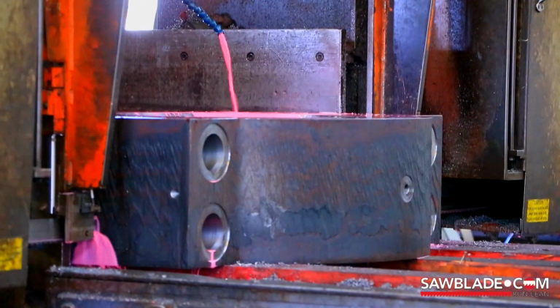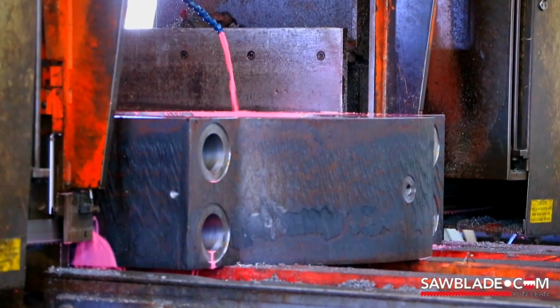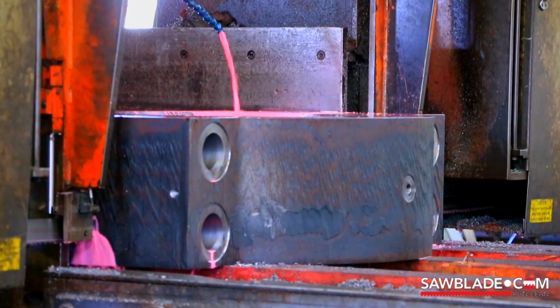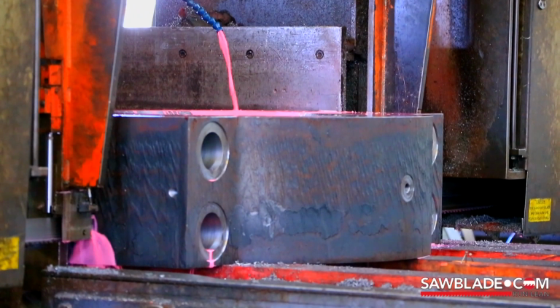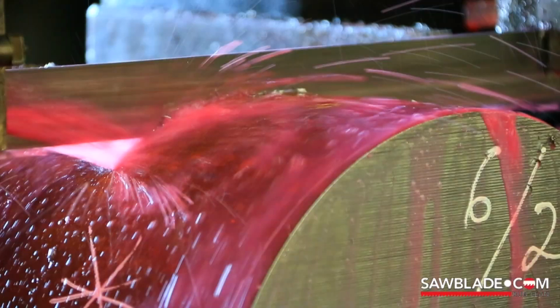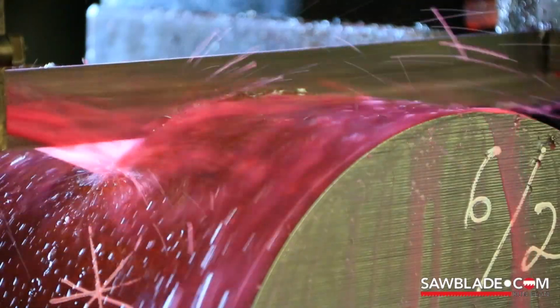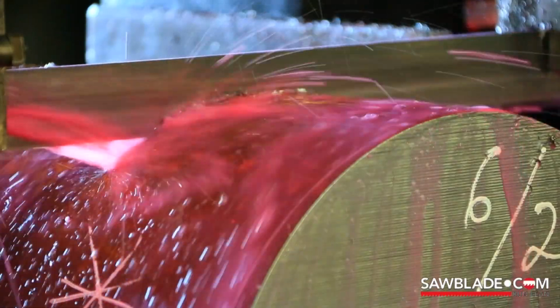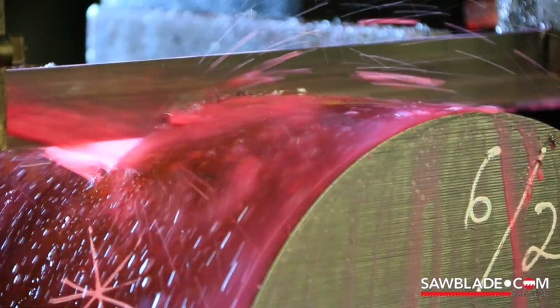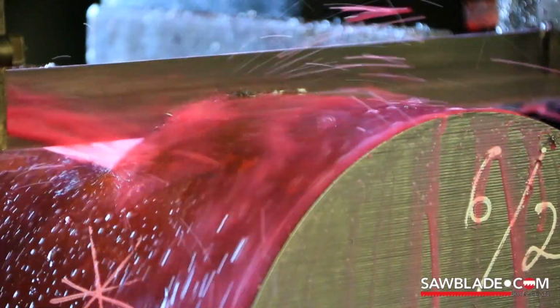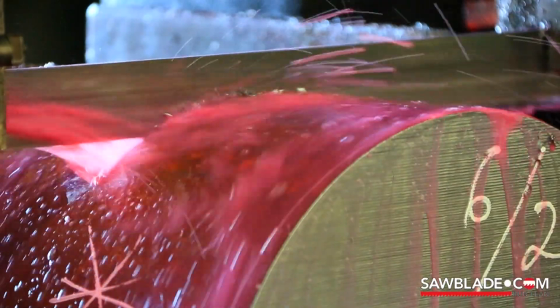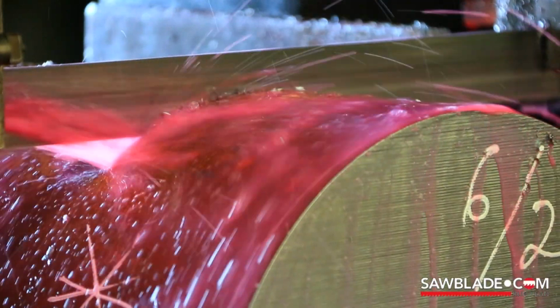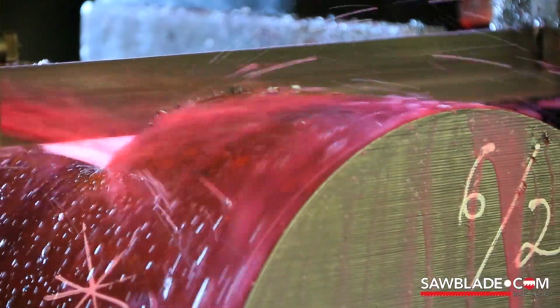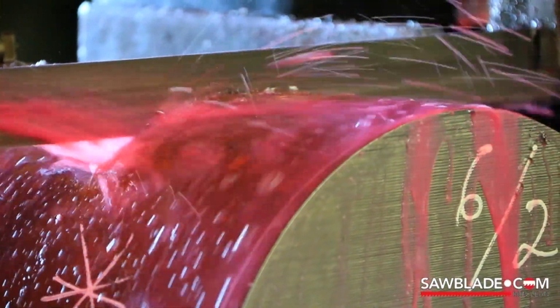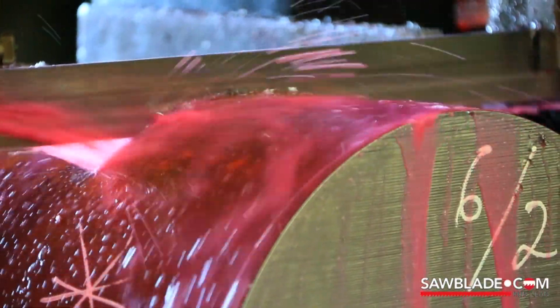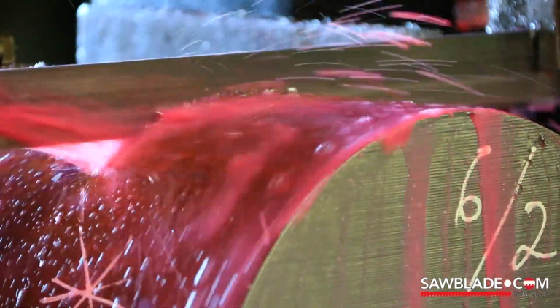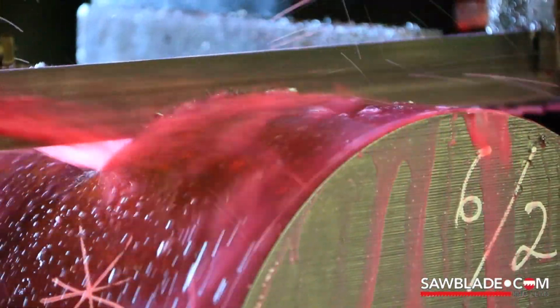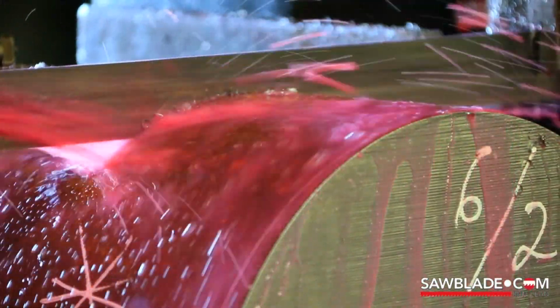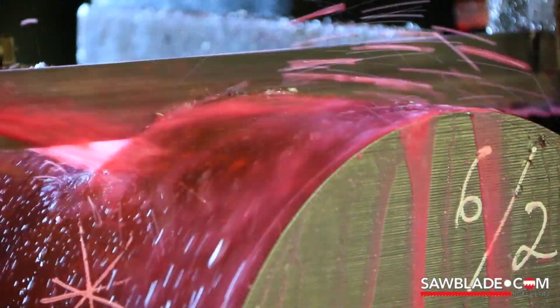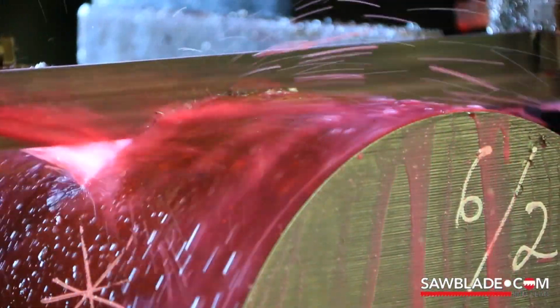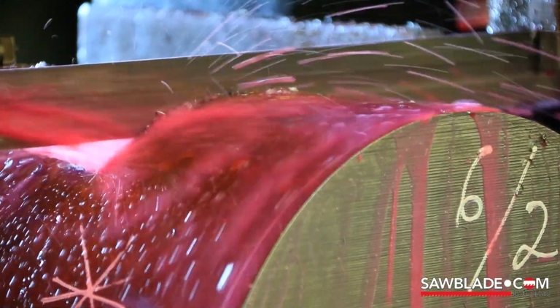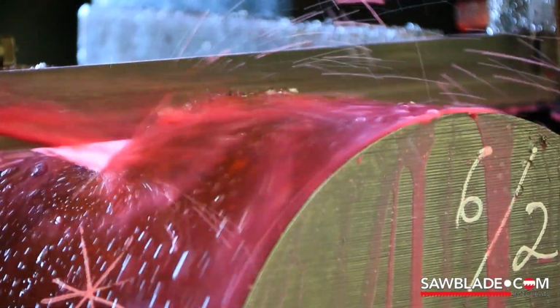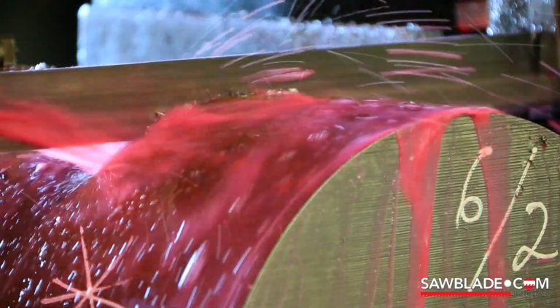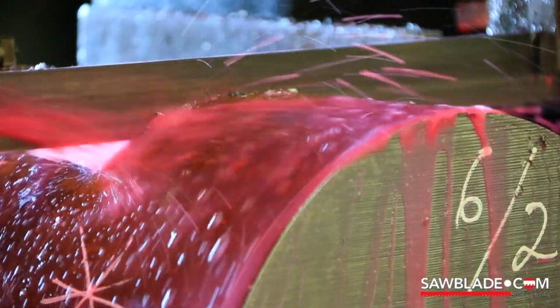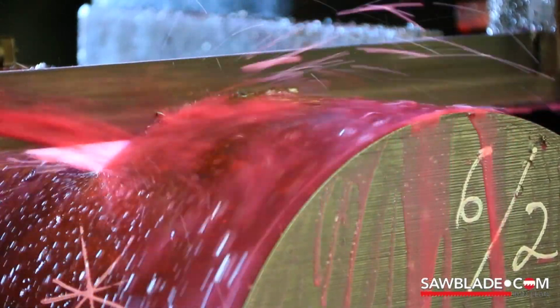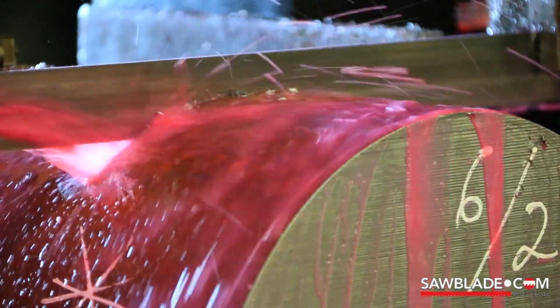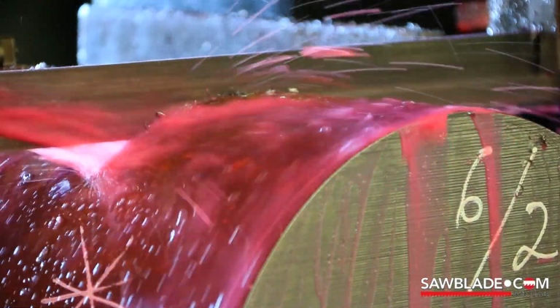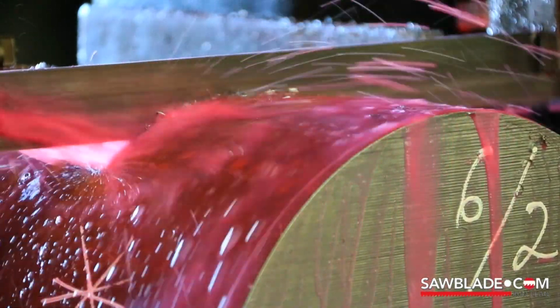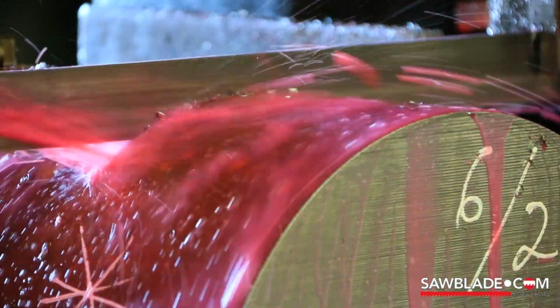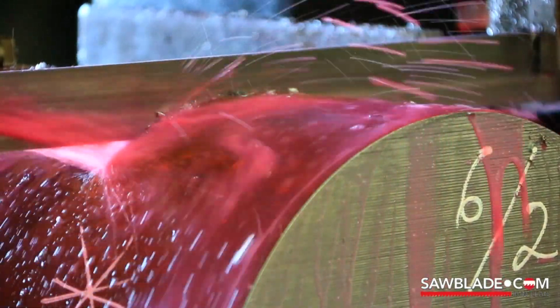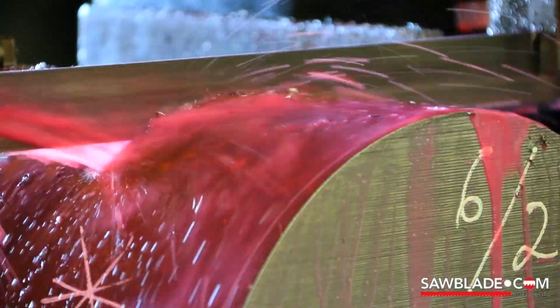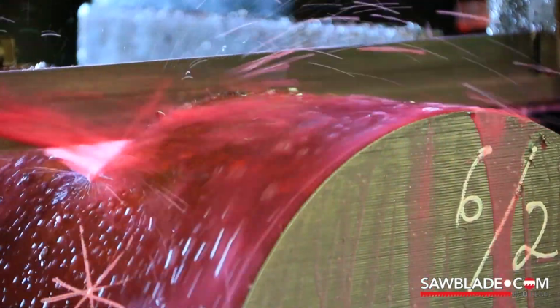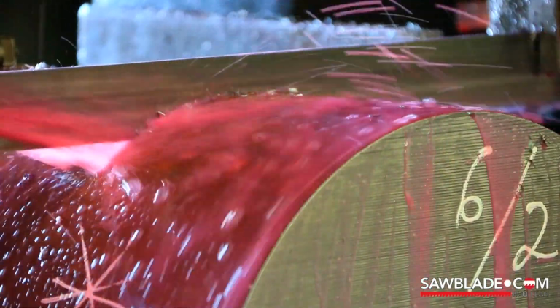We bought all of our blades from sawblade.com — great service. We get the blades quickly, they're always right, and it makes it easy to deal with.